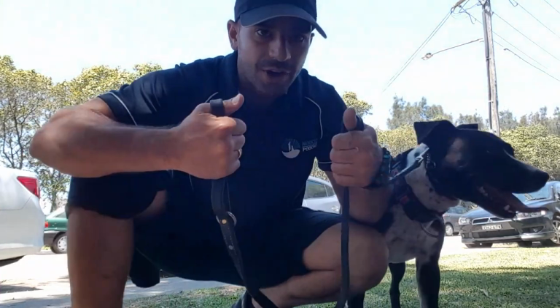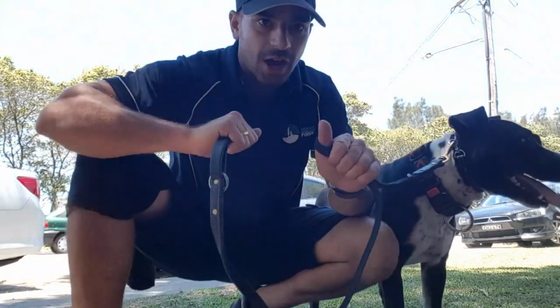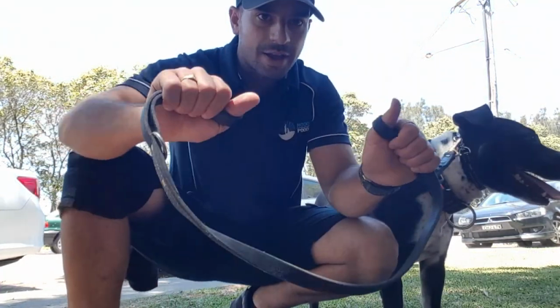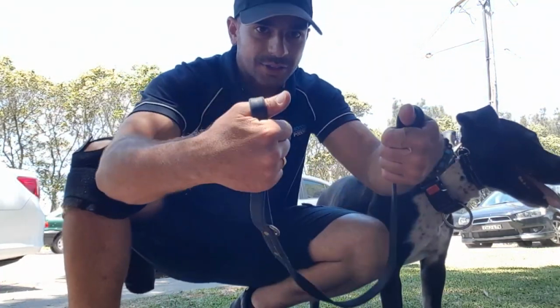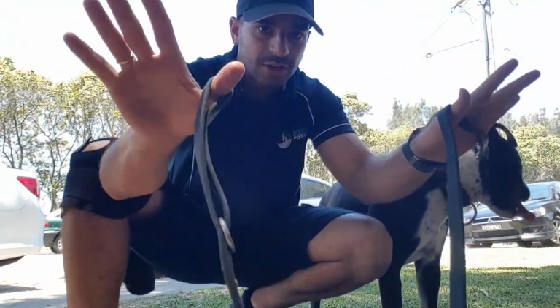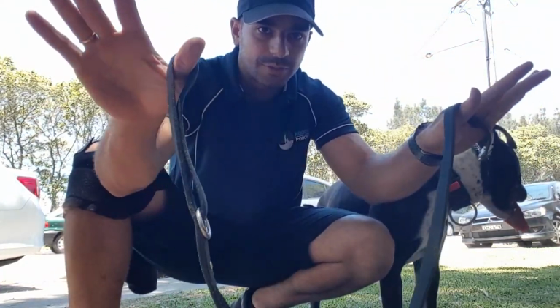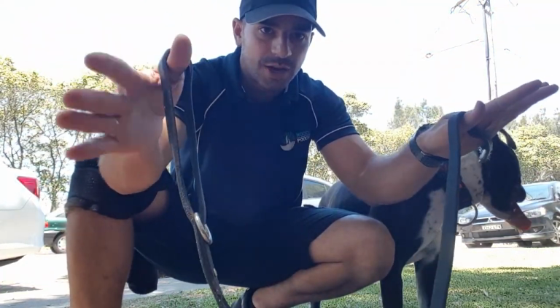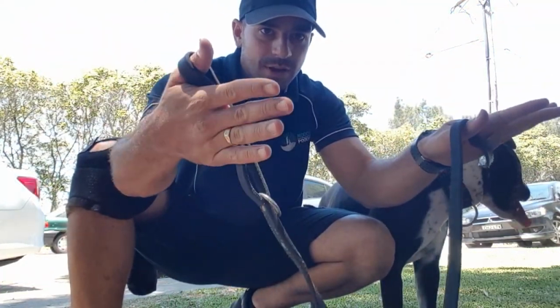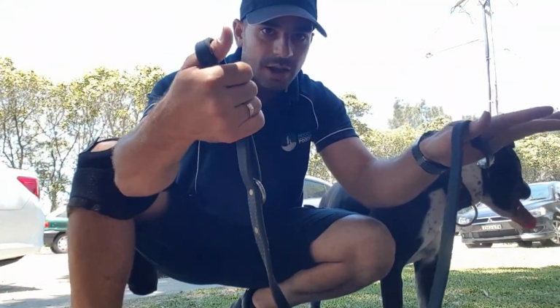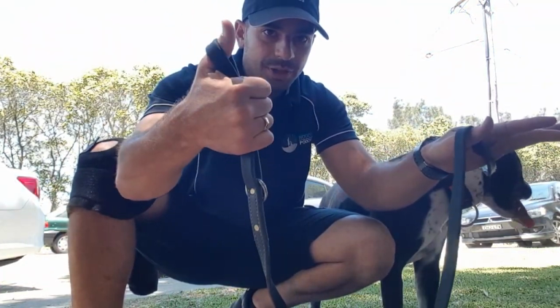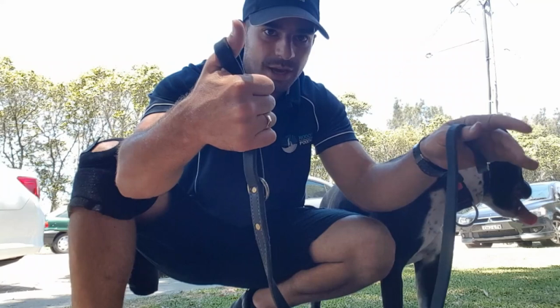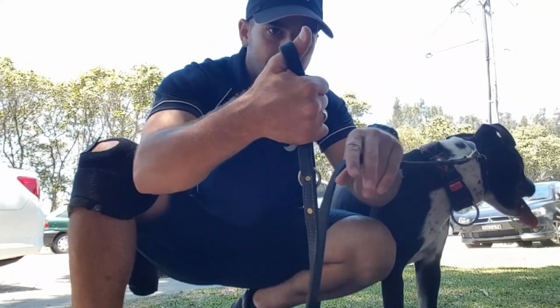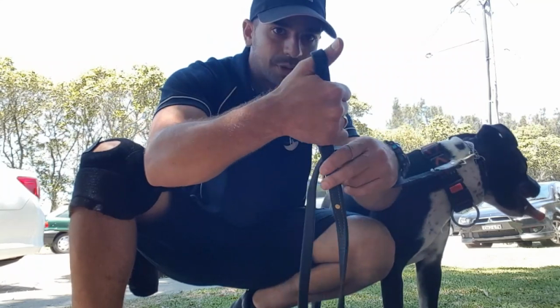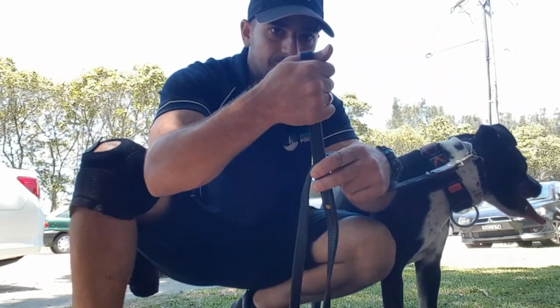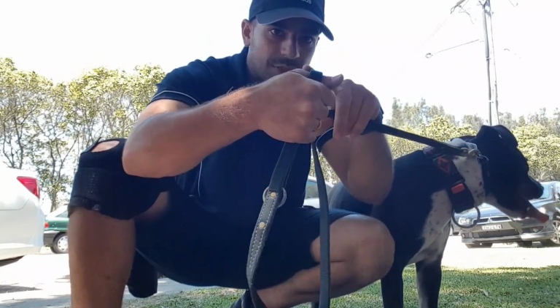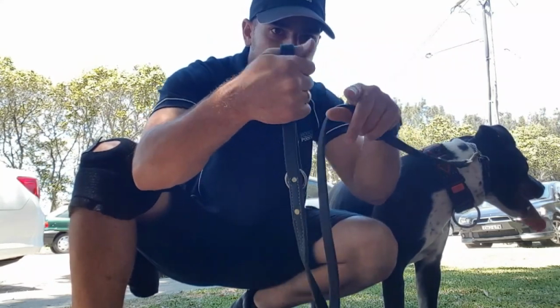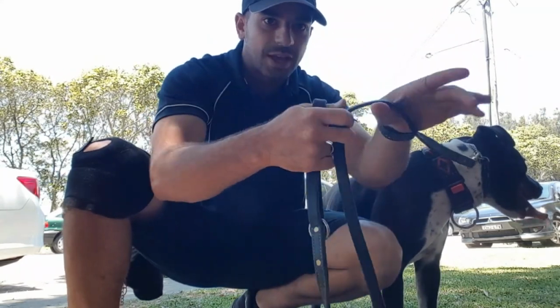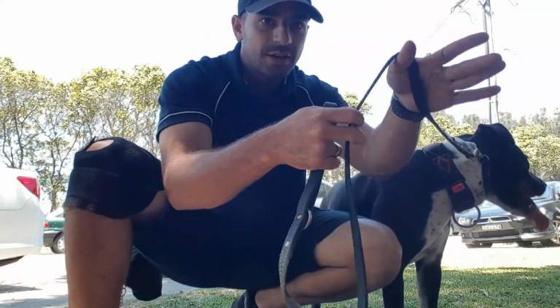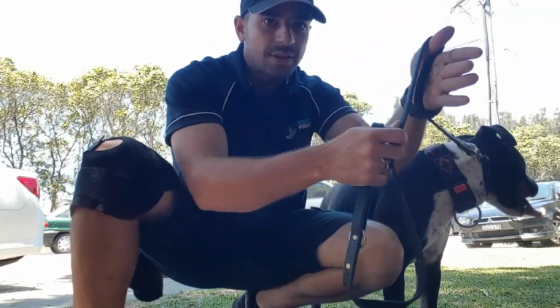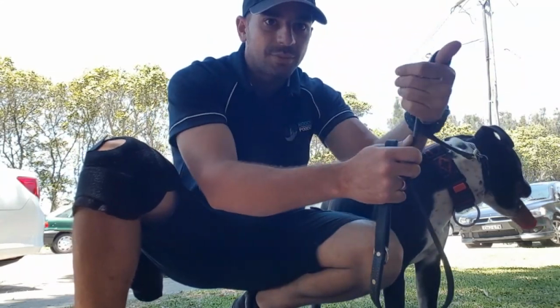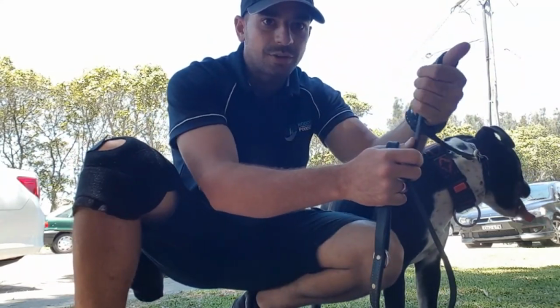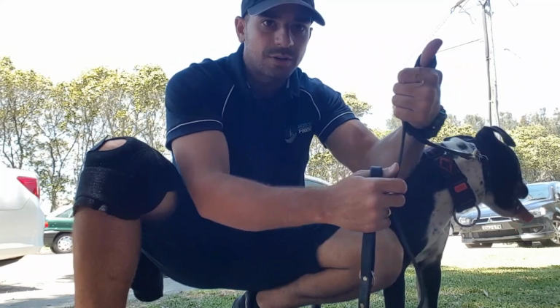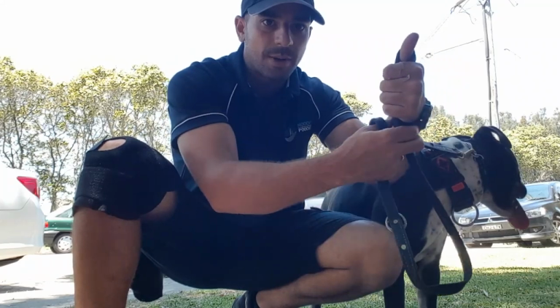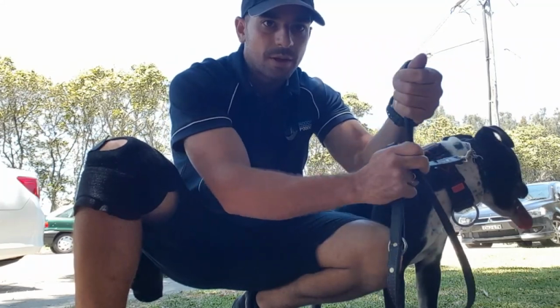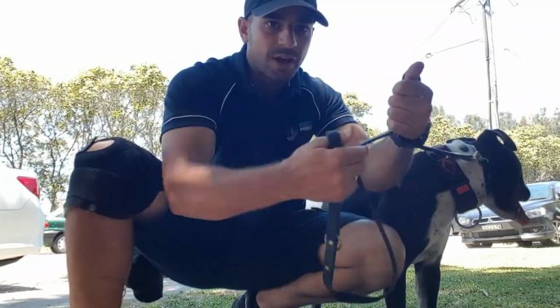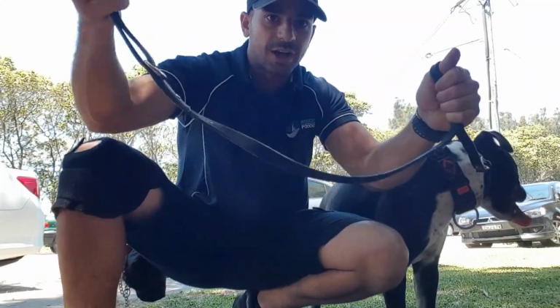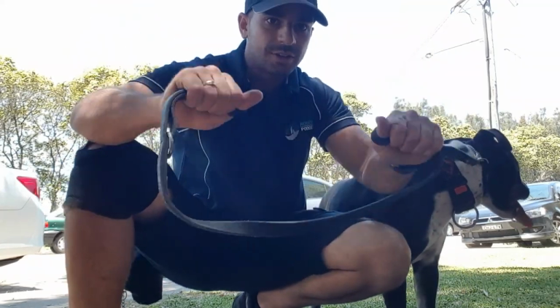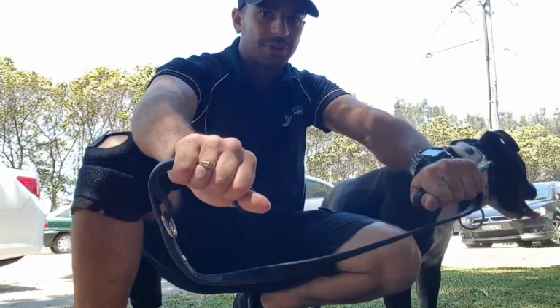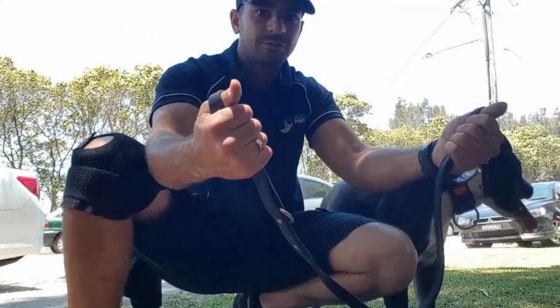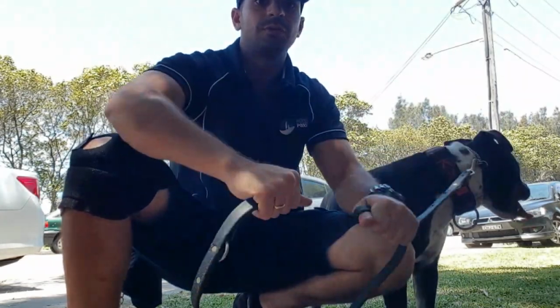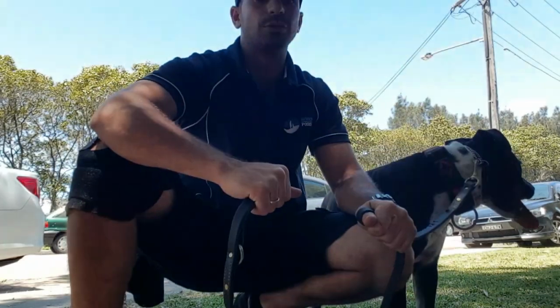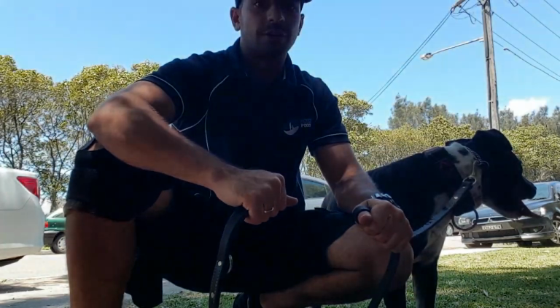Nice and tight in the hand there. To see that closely one more time: put your thumbs up and pull the lead through so your thumb is flush with your hand — then do the same on this one: thumb up, flush. Now you've got the double leash lock.